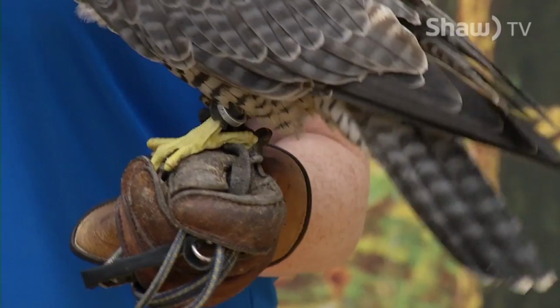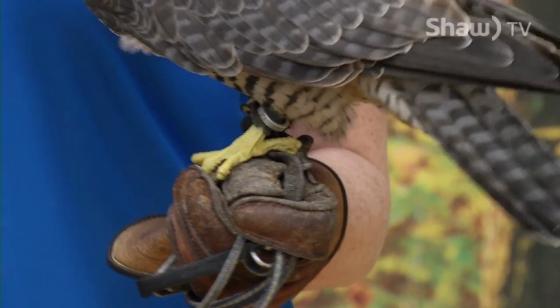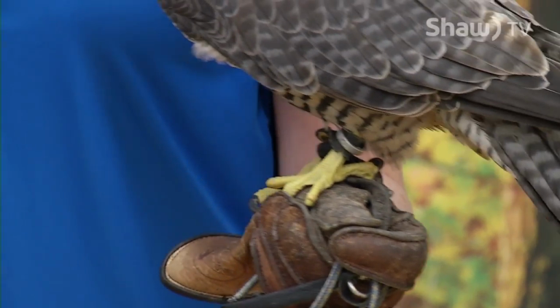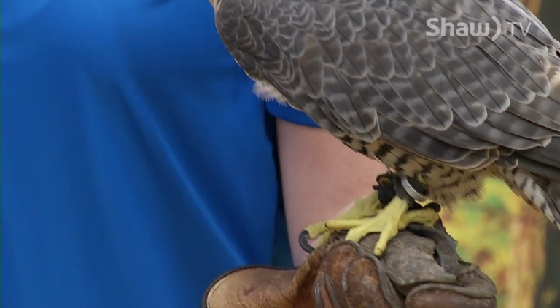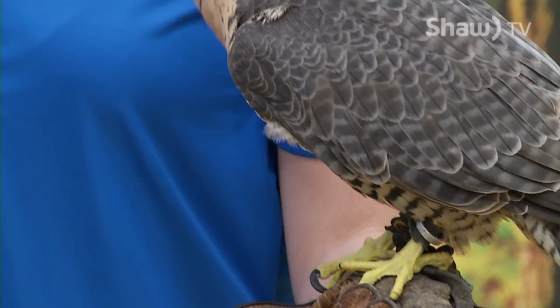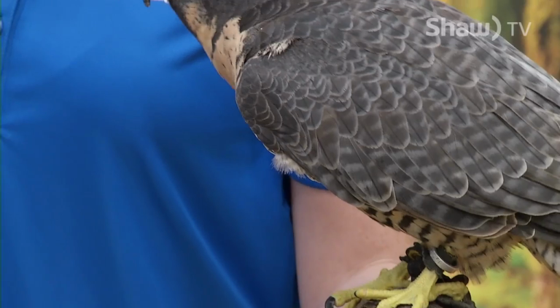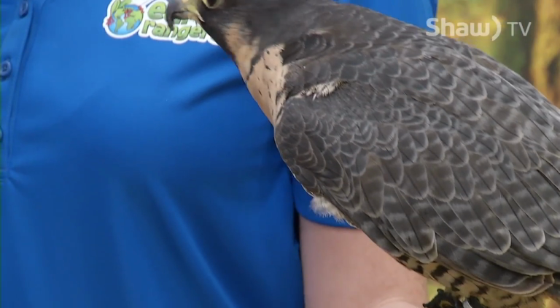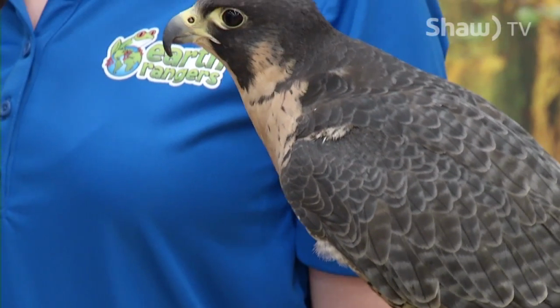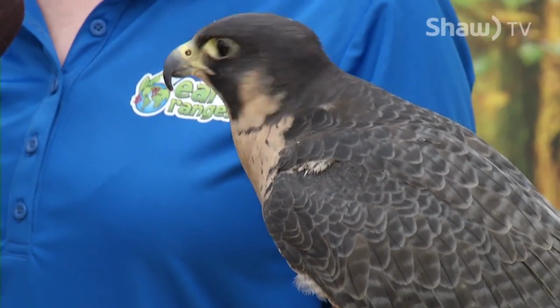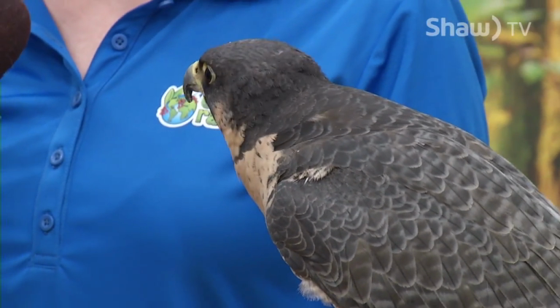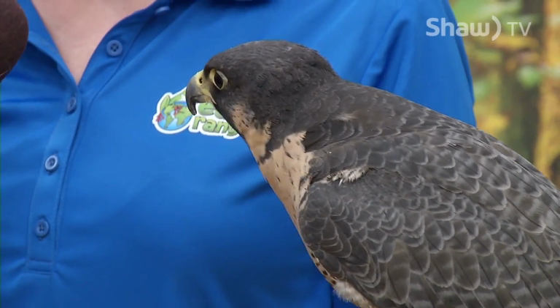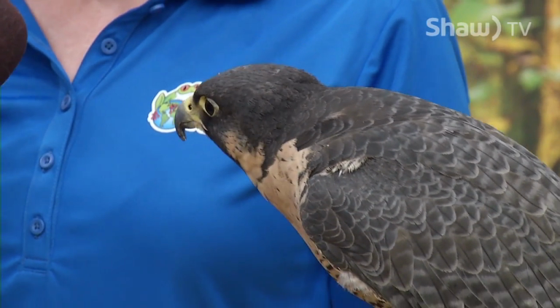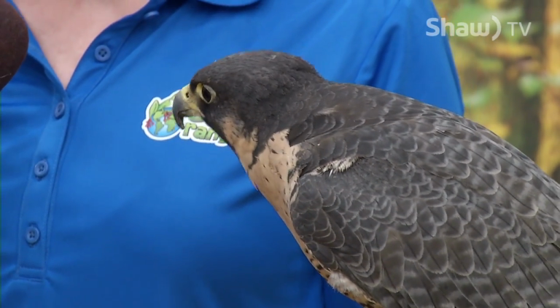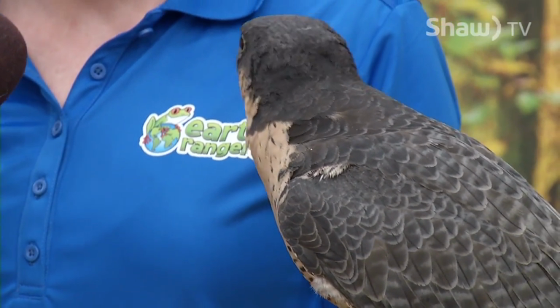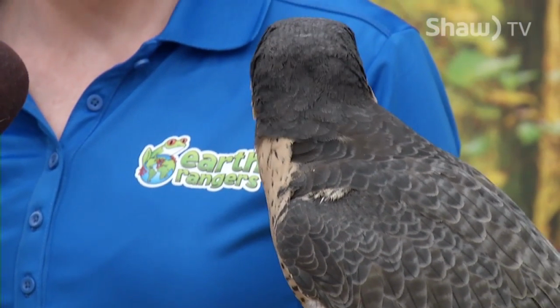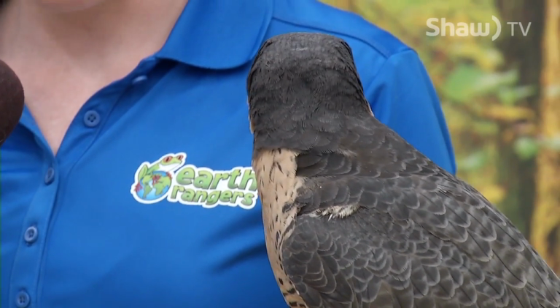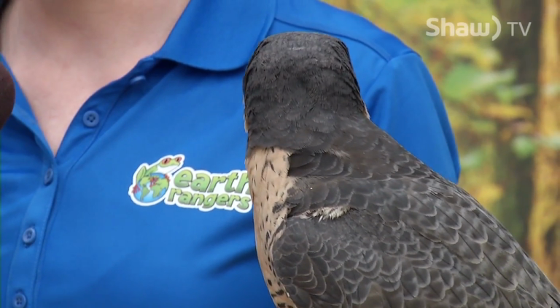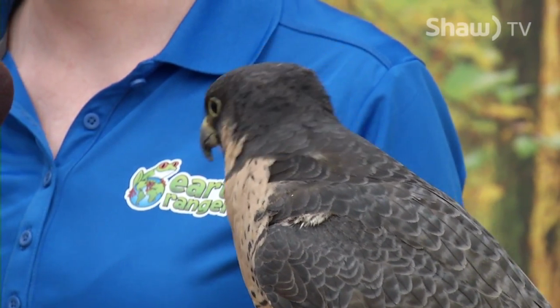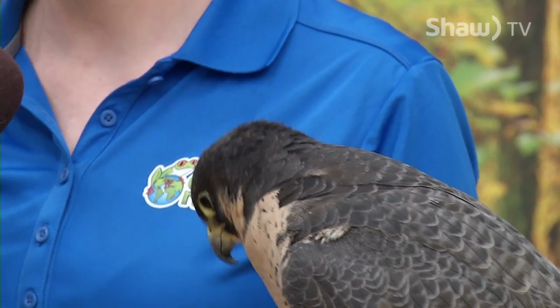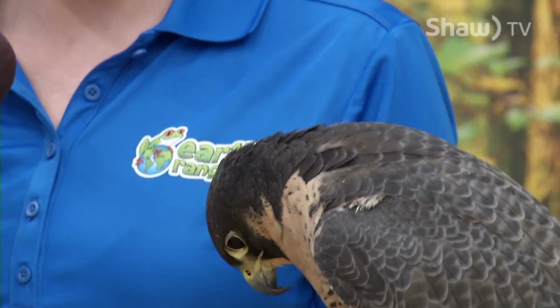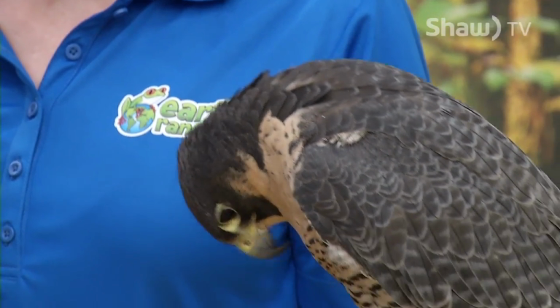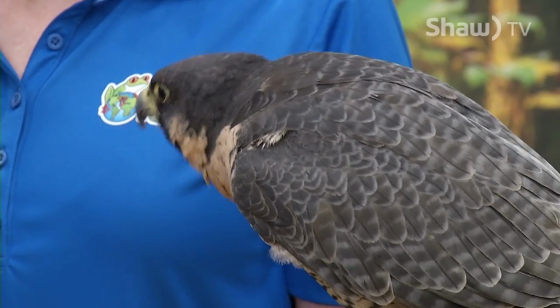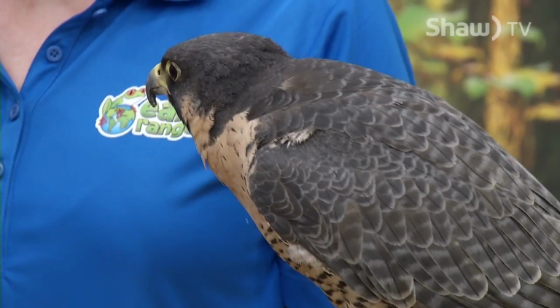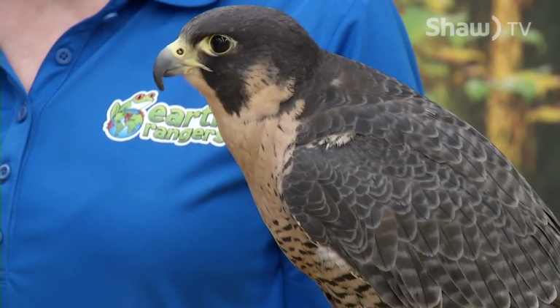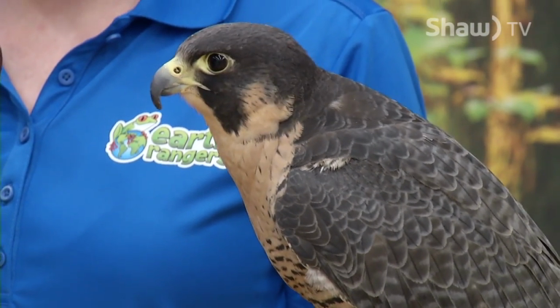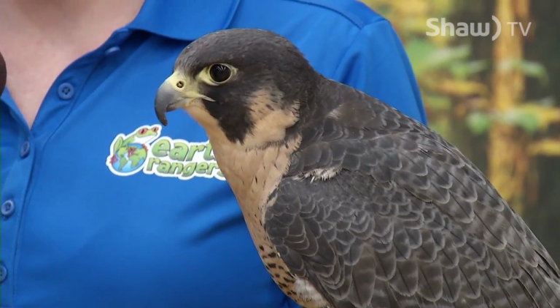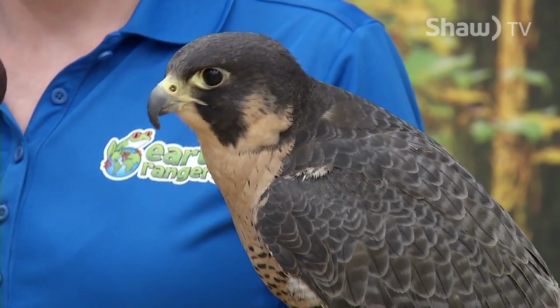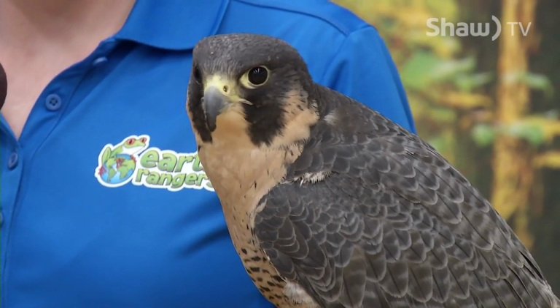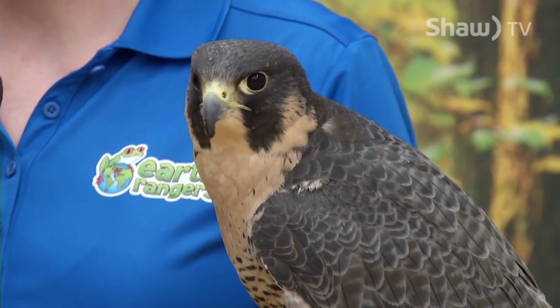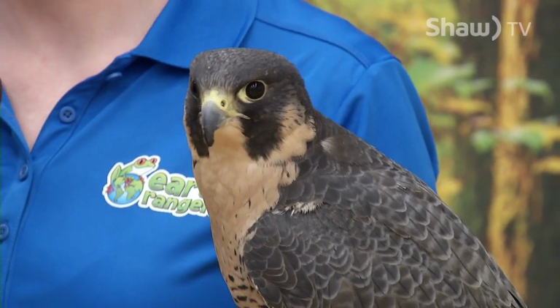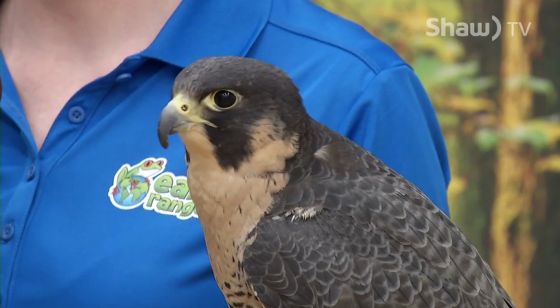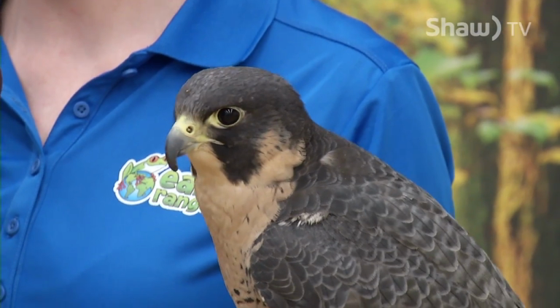The third animal is Kateri, a peregrine falcon. This species is a real success story after being decimated by the insecticide DDT. Human intervention with a ban and recovery program enabled the birds to avoid extinction.